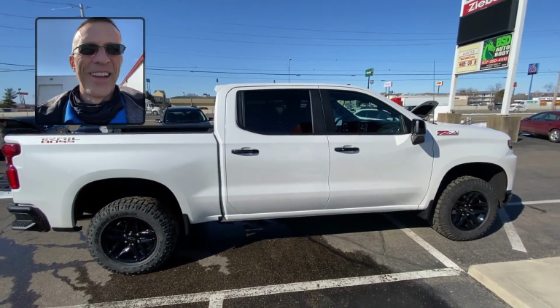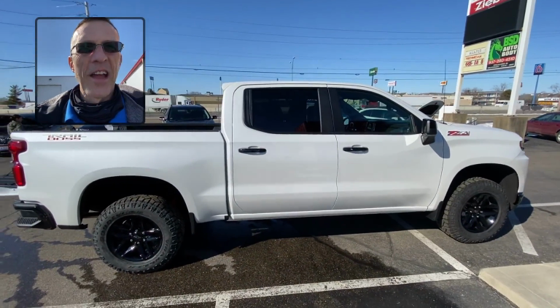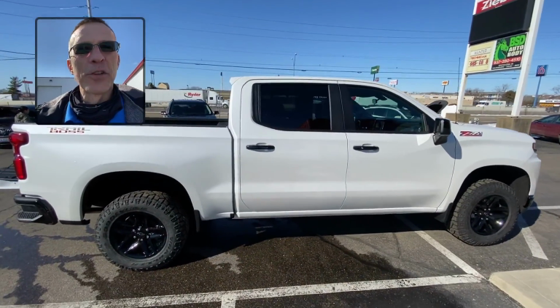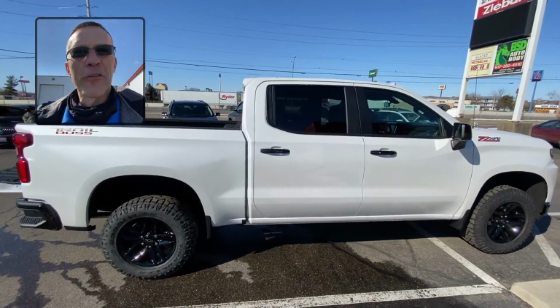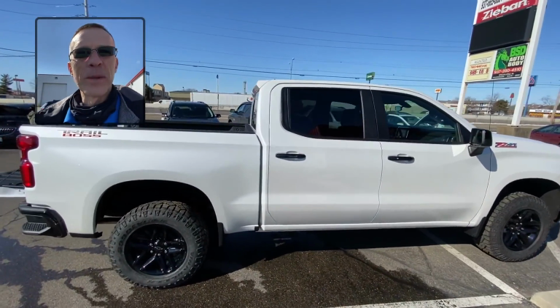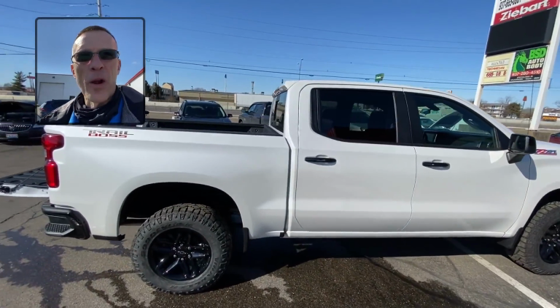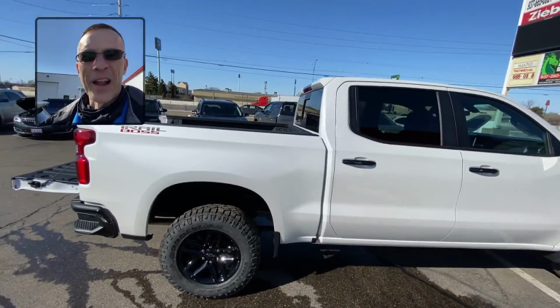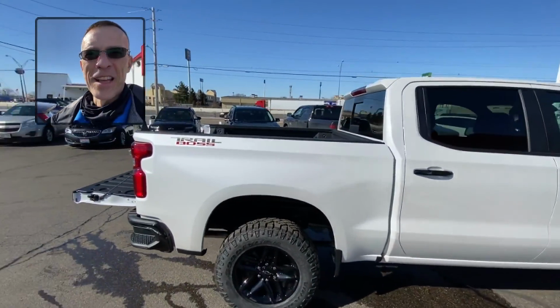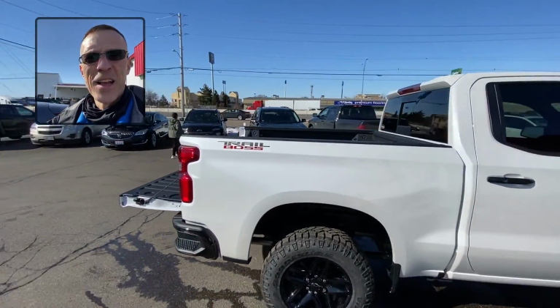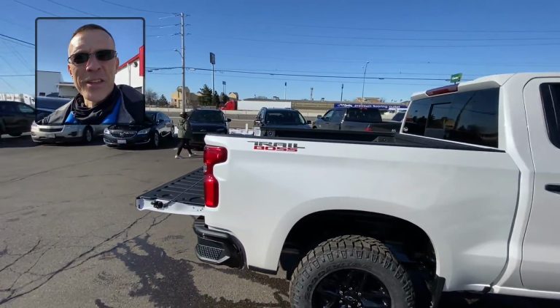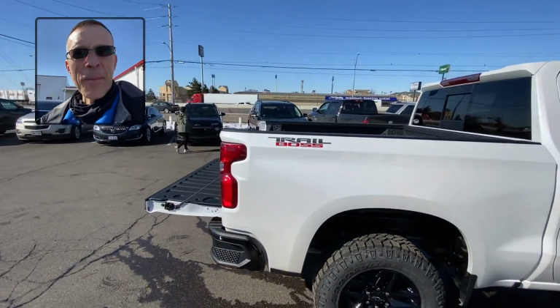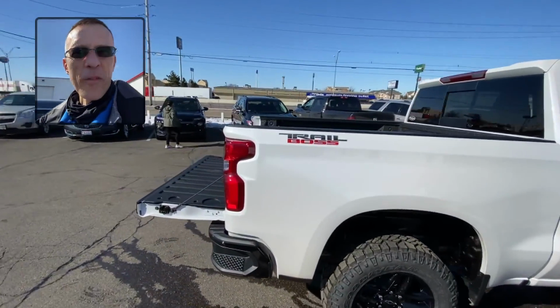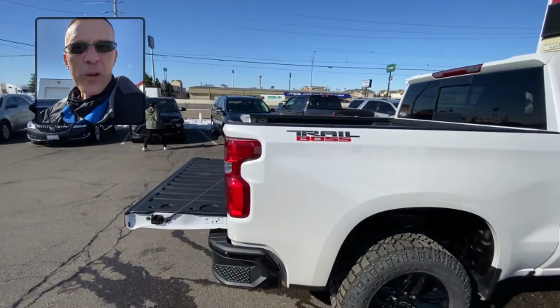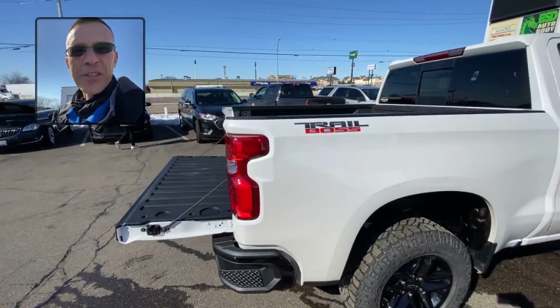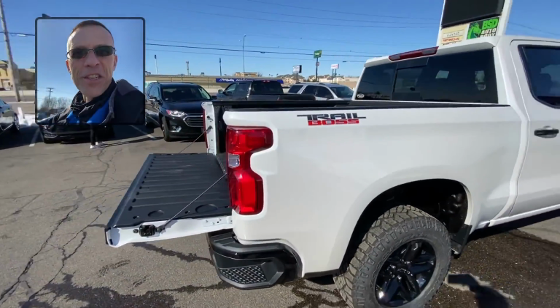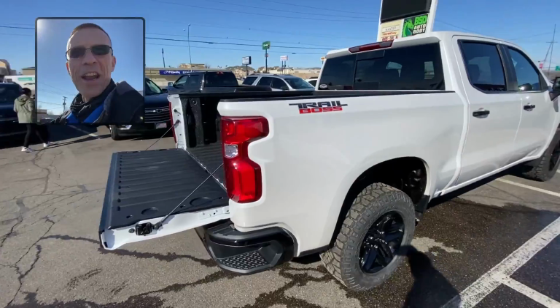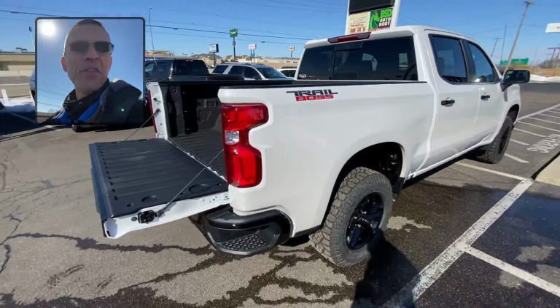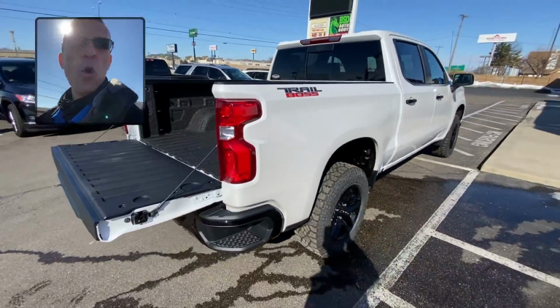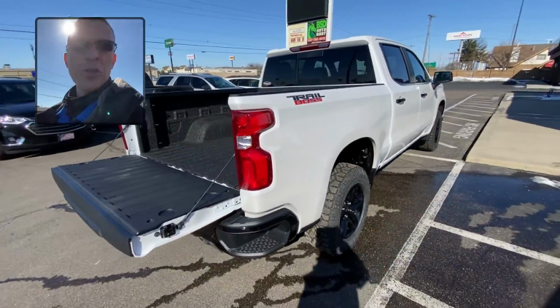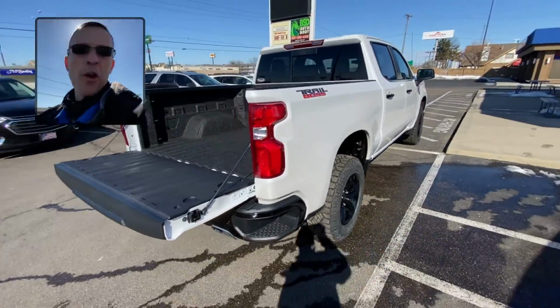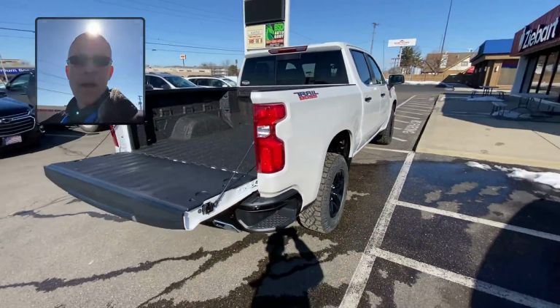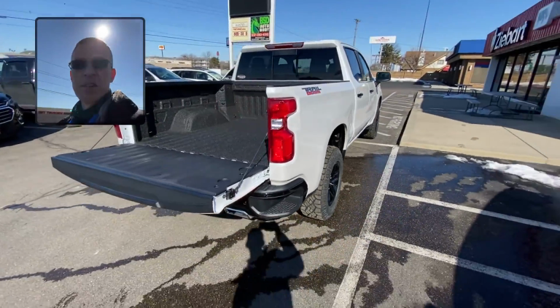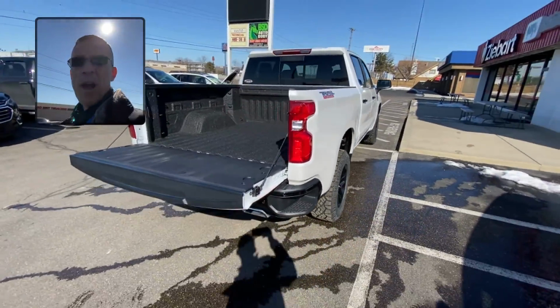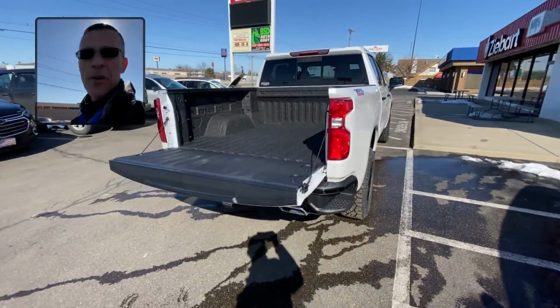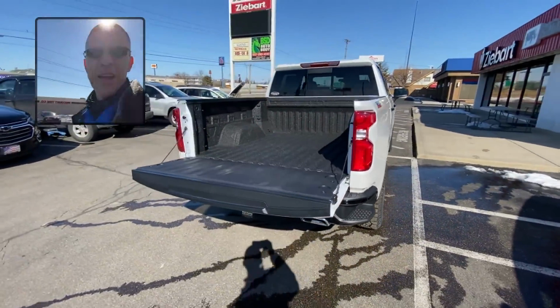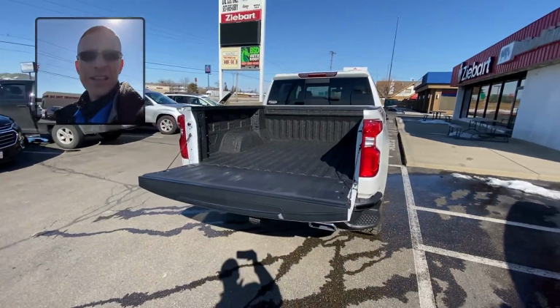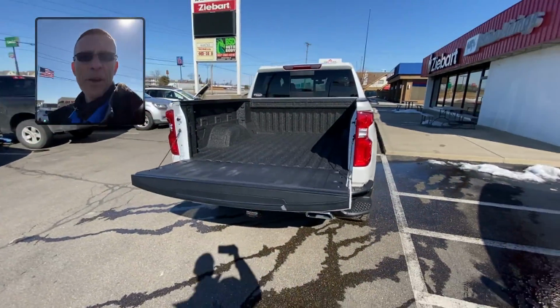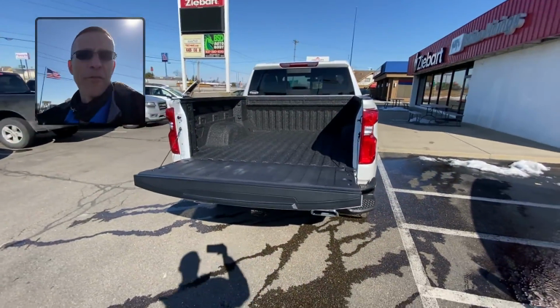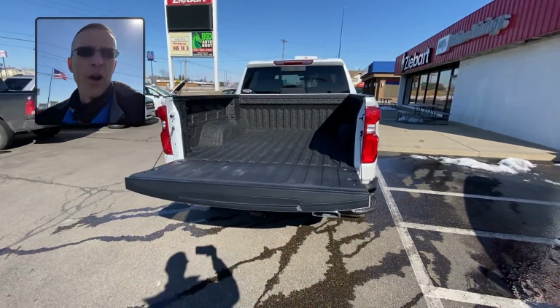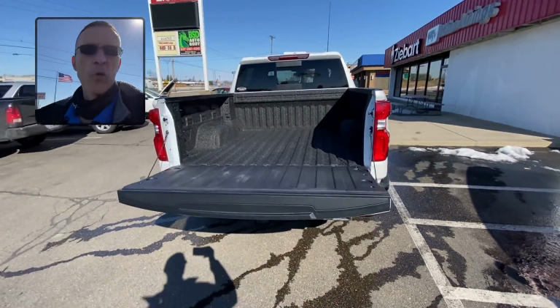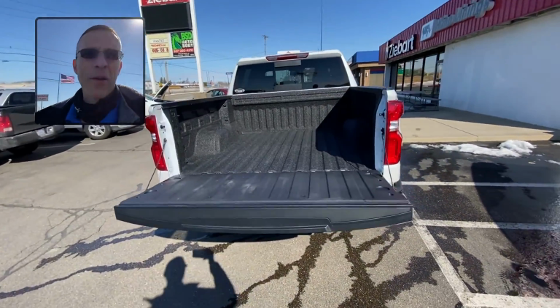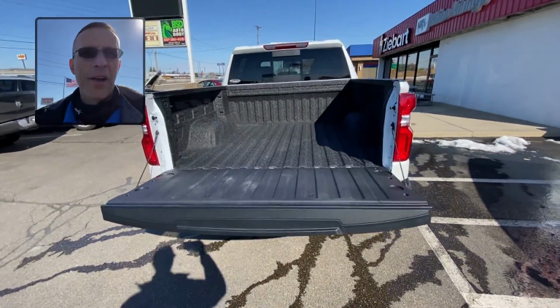Hey folks, Darren from Zbar Rhino Linings. I stopped by one of our locations today and I got this gorgeous Trail Boss Silverado. It's coming in for a Rhino Liner.